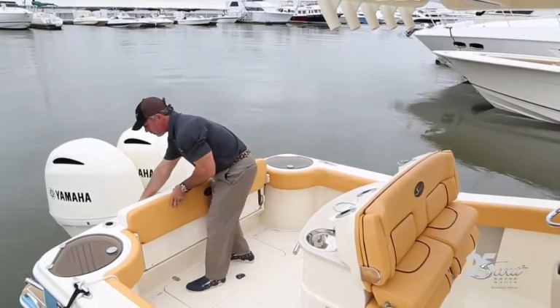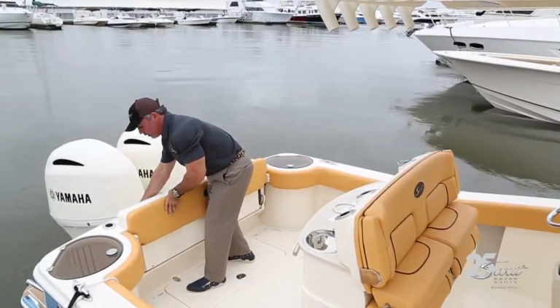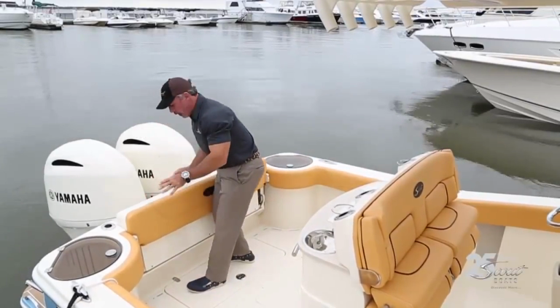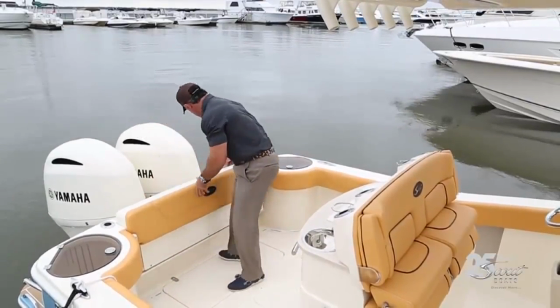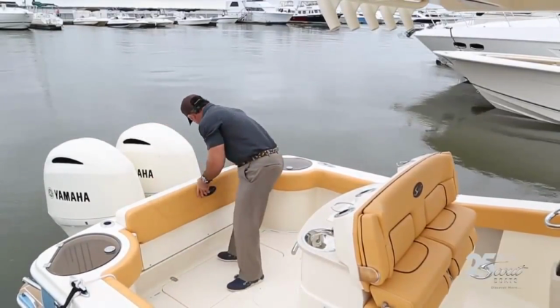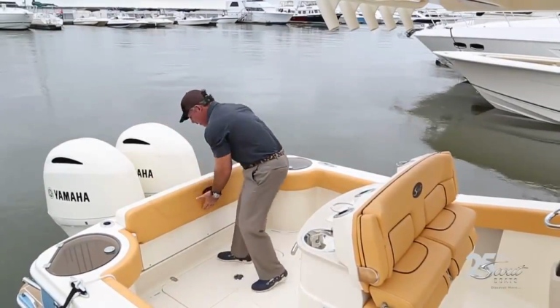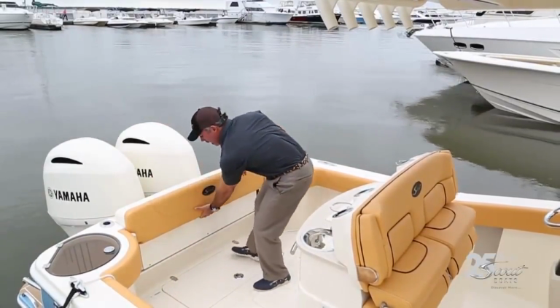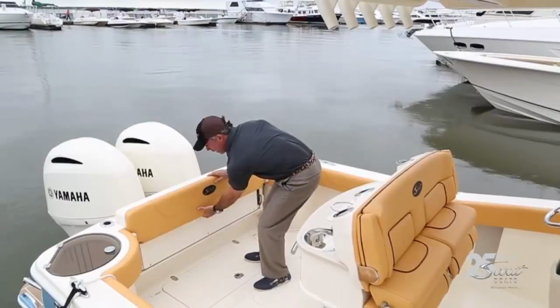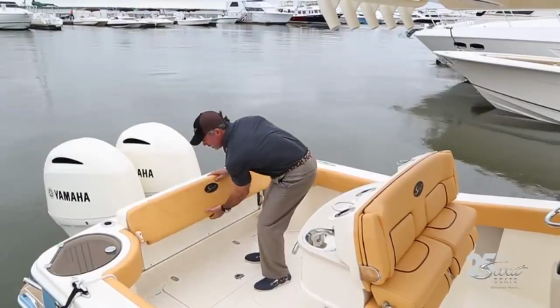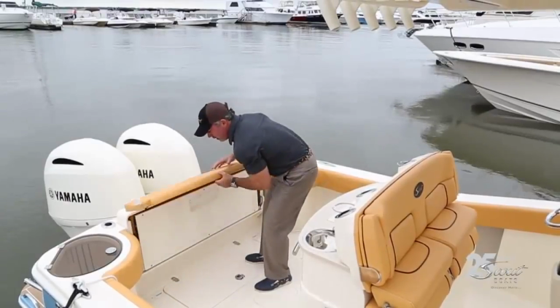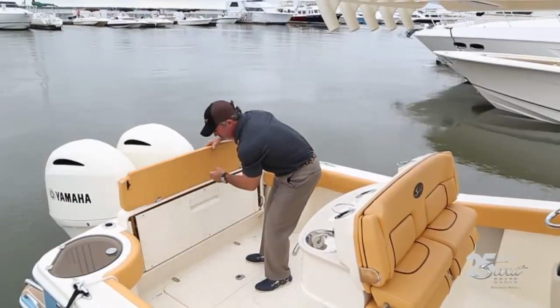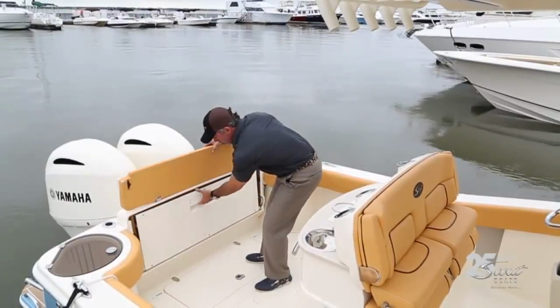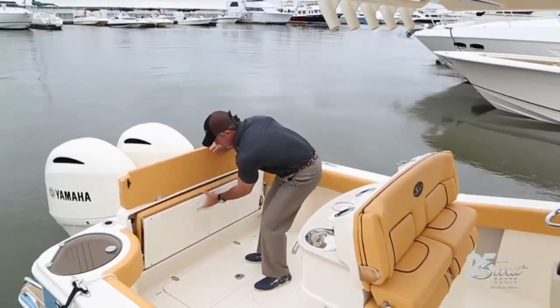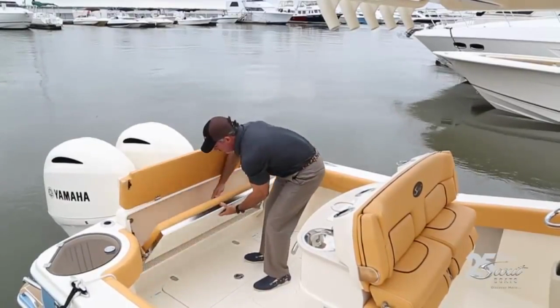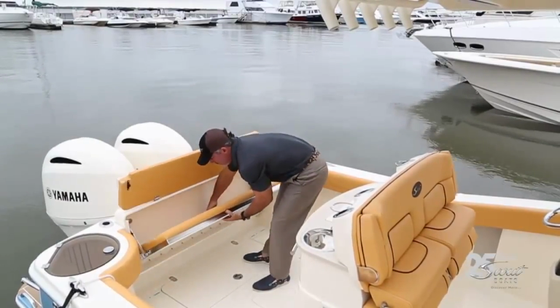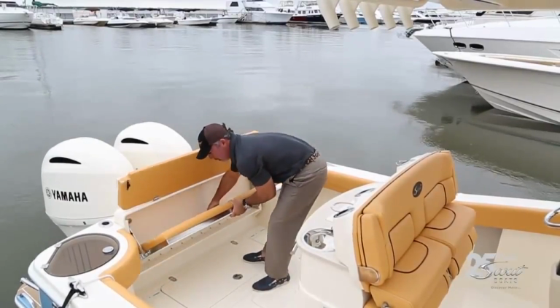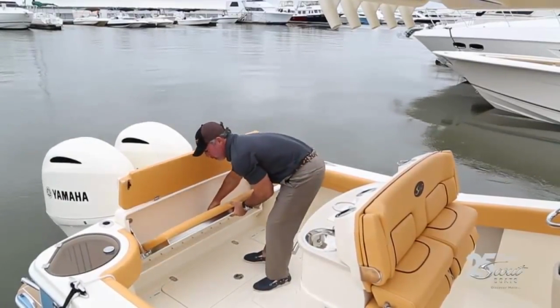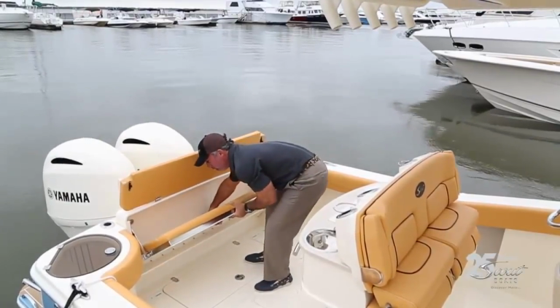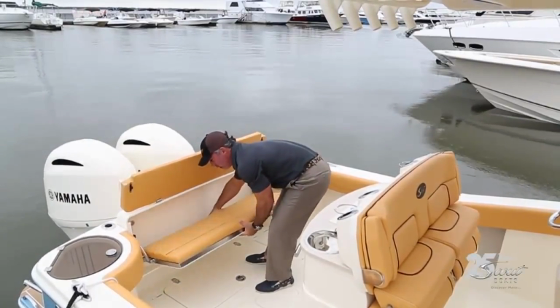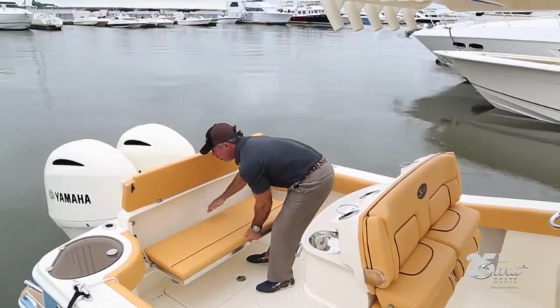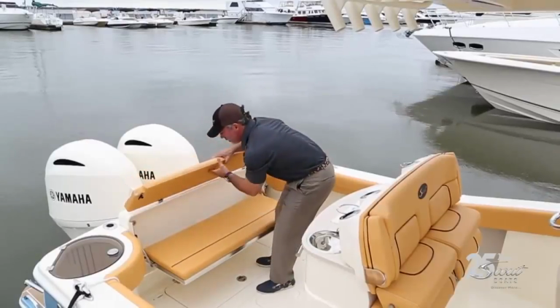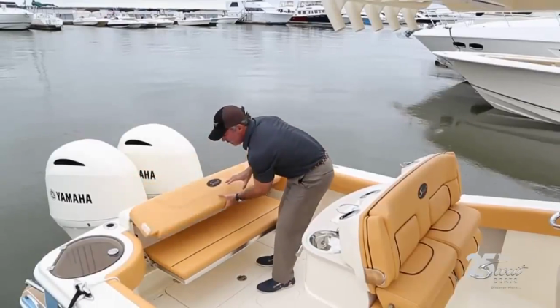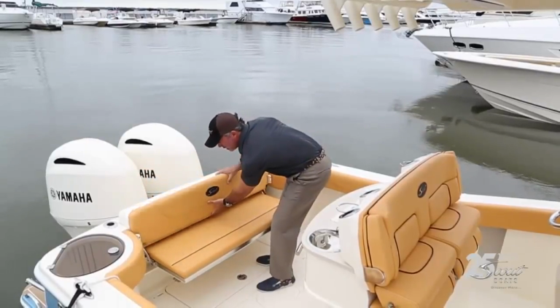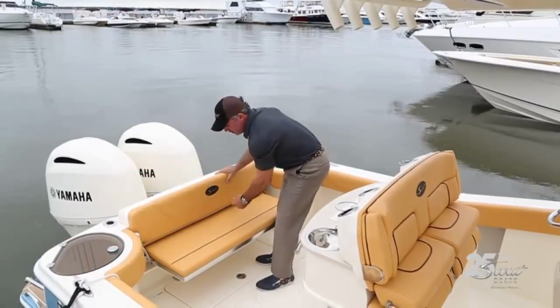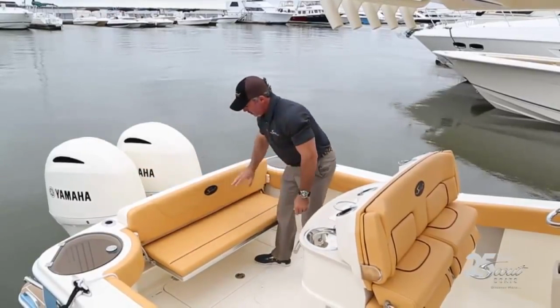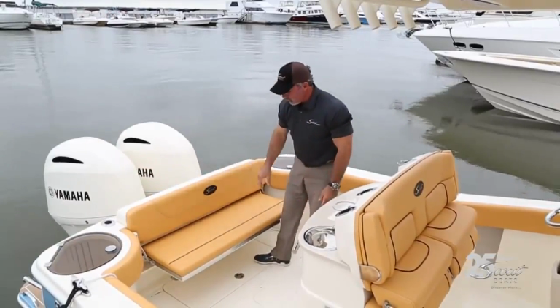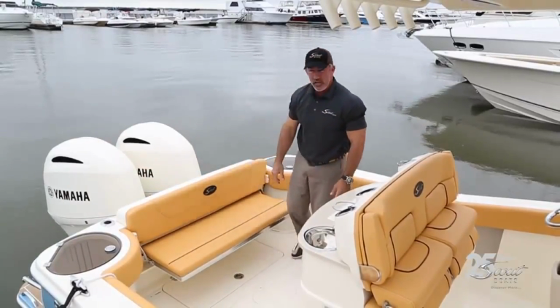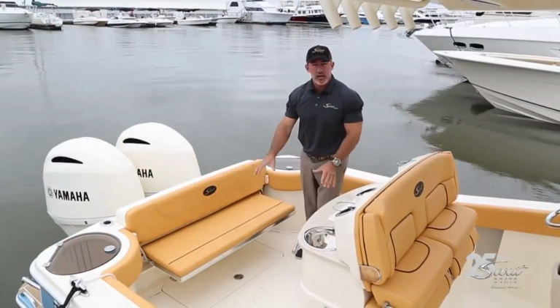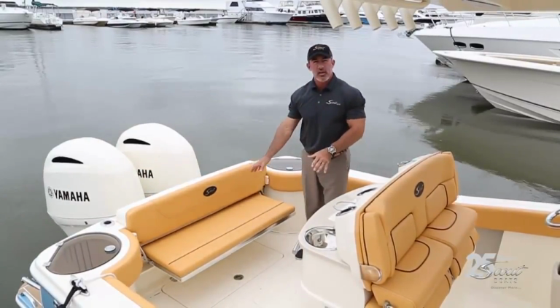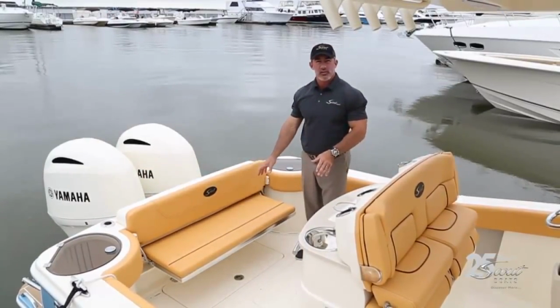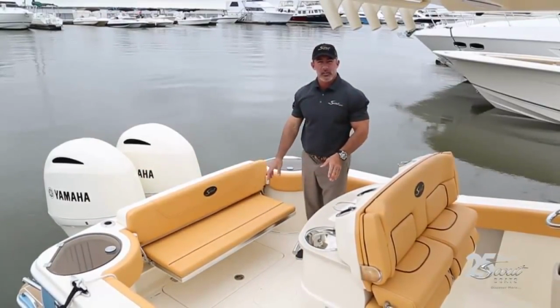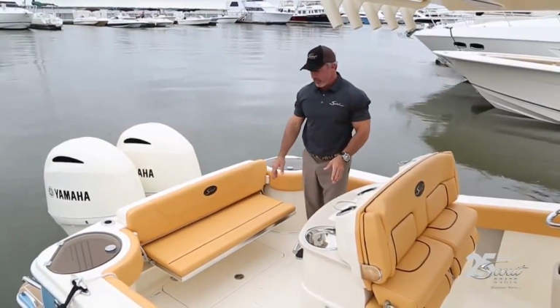Or you can fold the wave gate up and lock it in place — the backrest slides up, the stern seat slides out, the backrest goes down, and now you have a nice stern seat in the back of the boat.